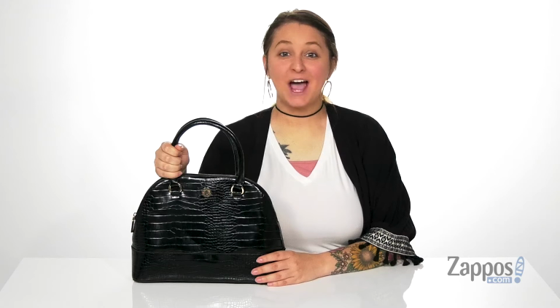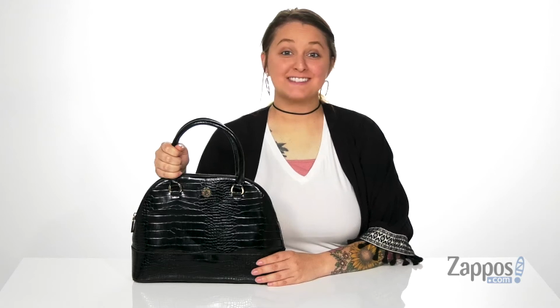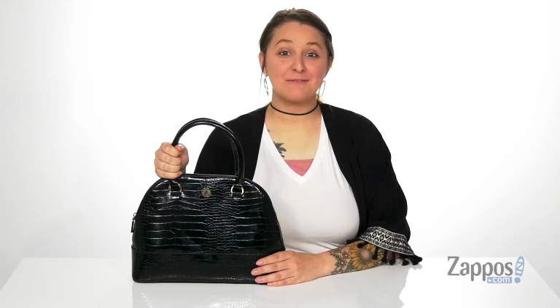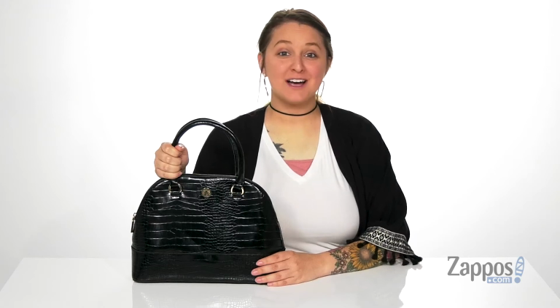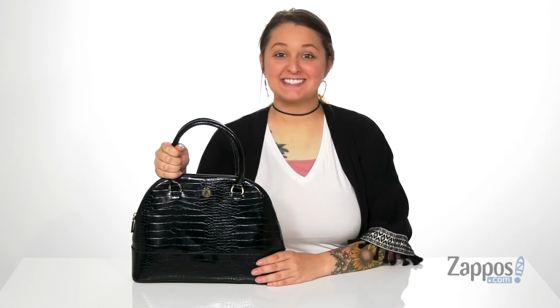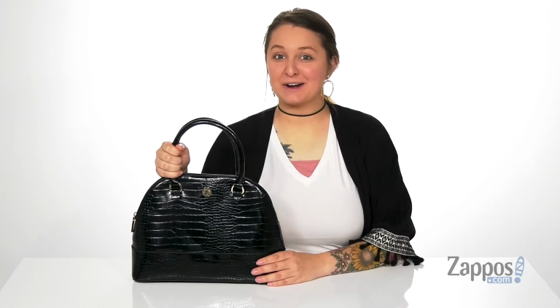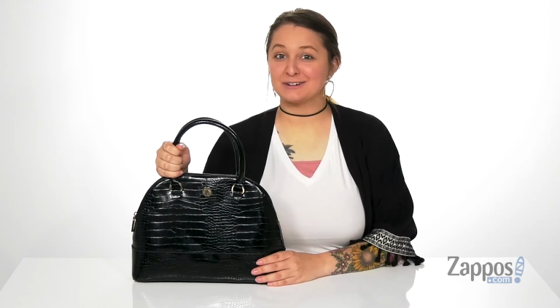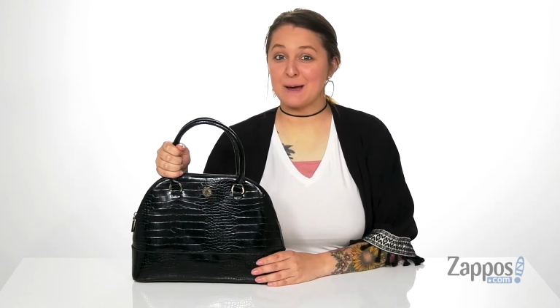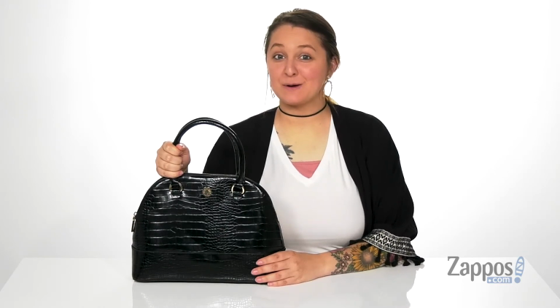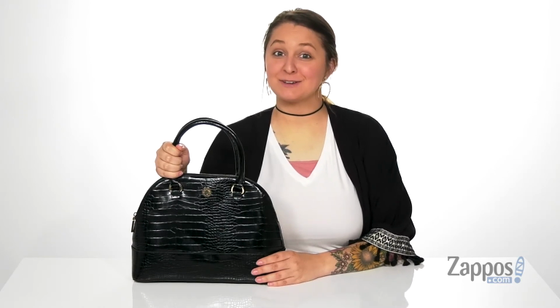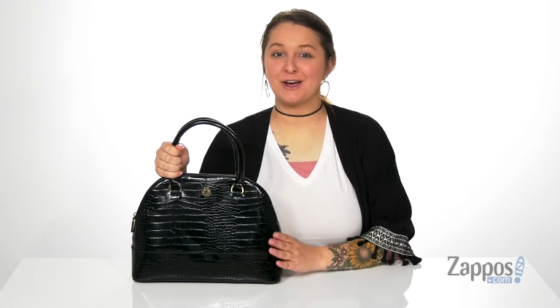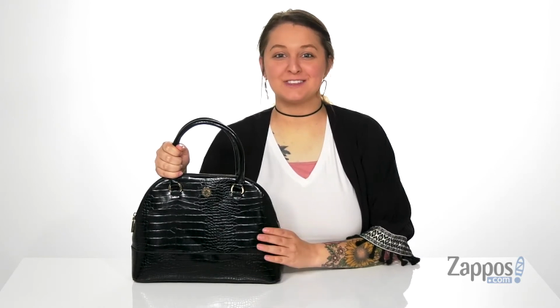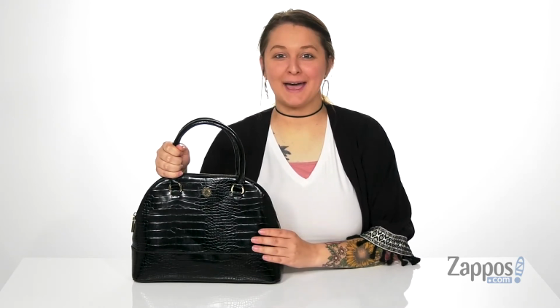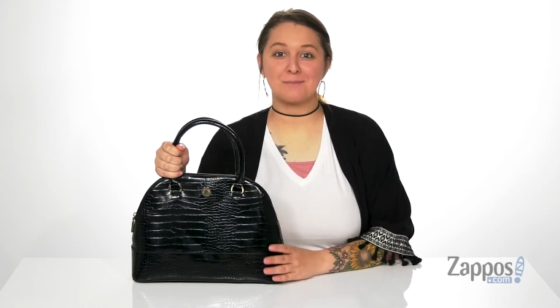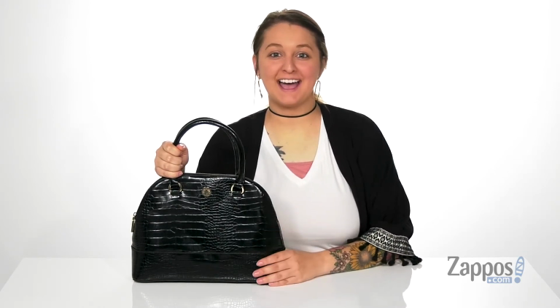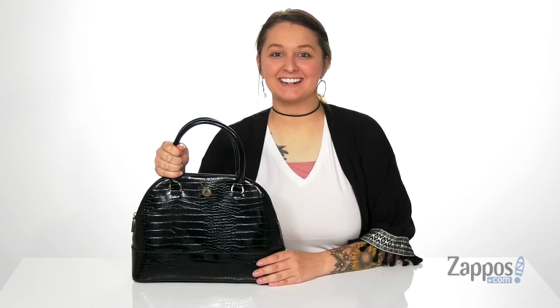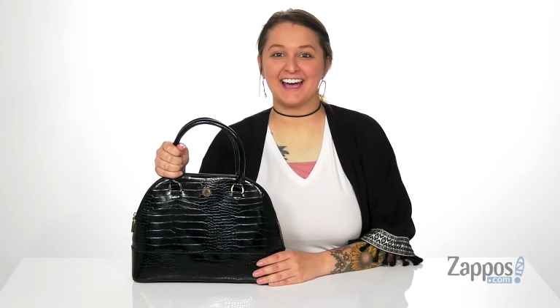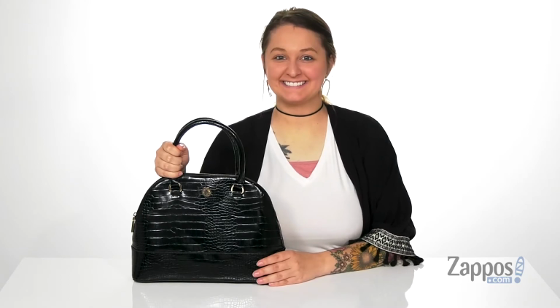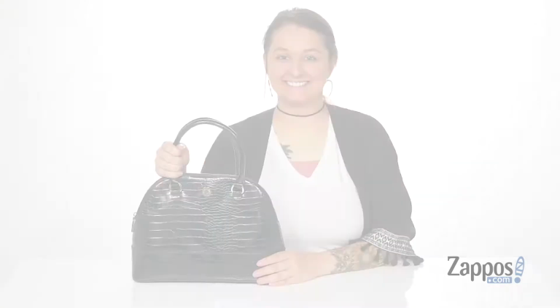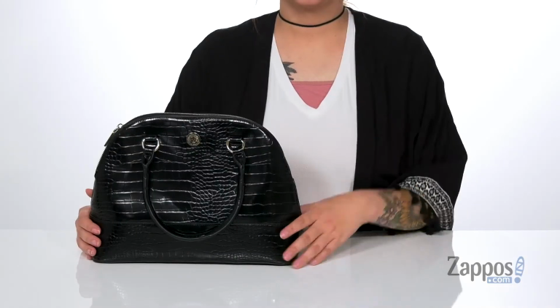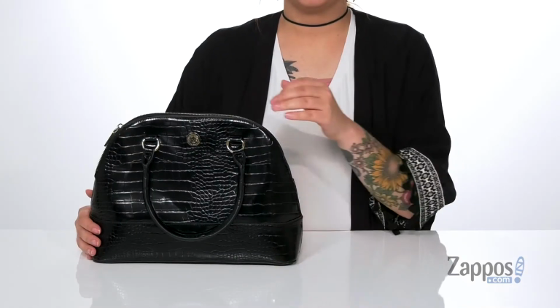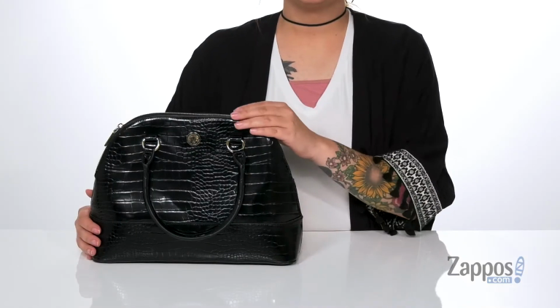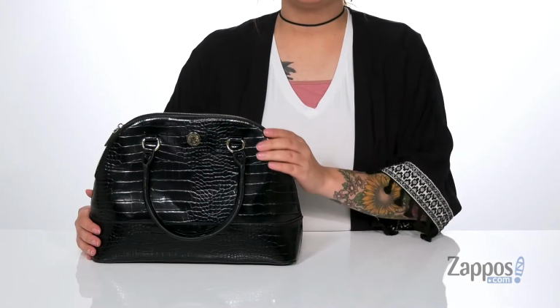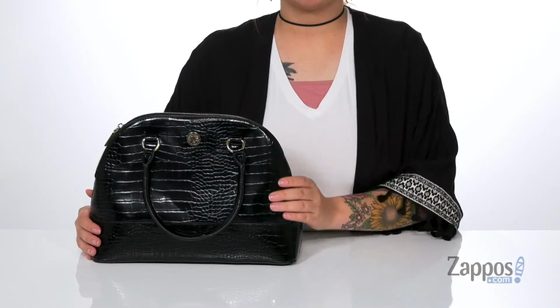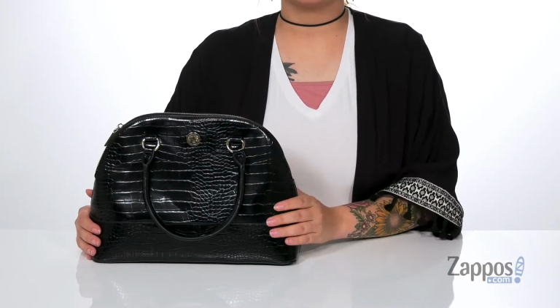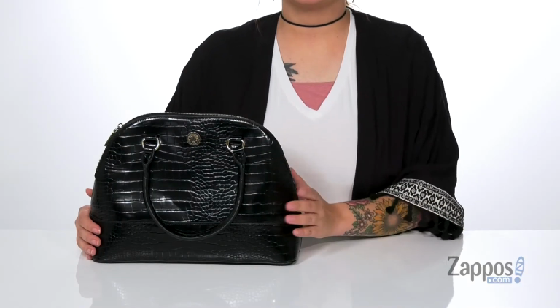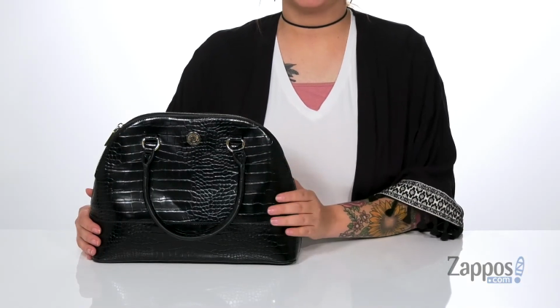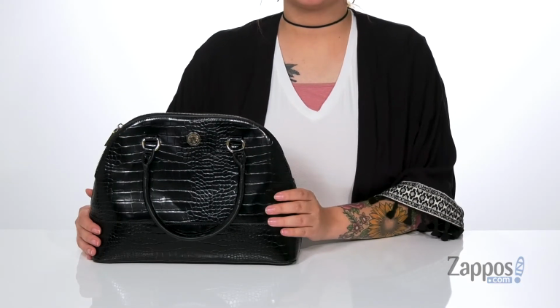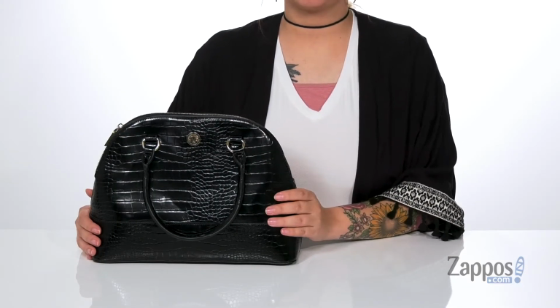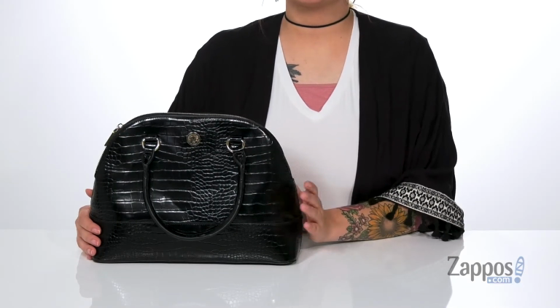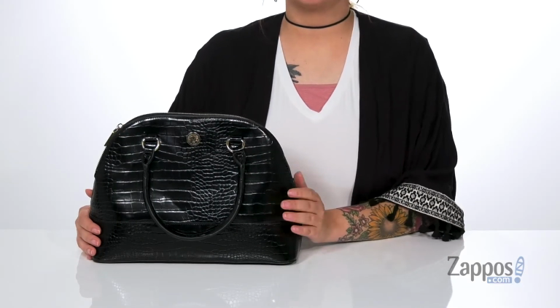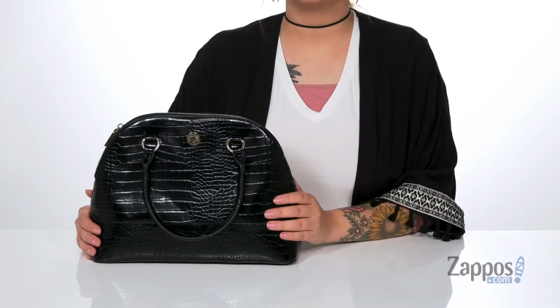What's up everyone, it's Katerina from Zappos and I'm going to show you this bag by Anne Klein. I'm really loving that croc emboss detailing on this purse, it's so trendy.